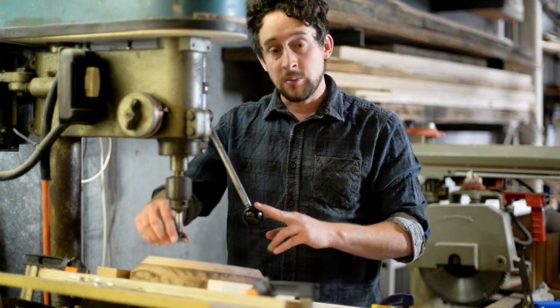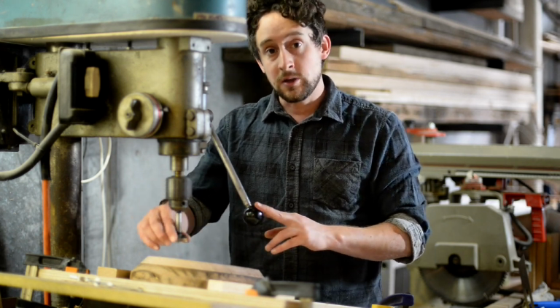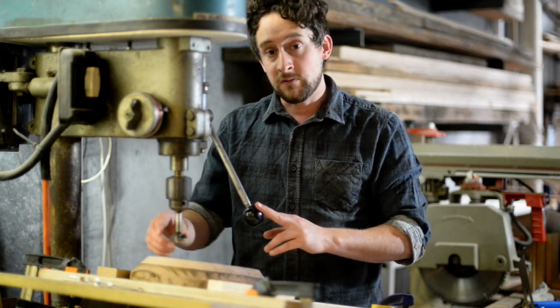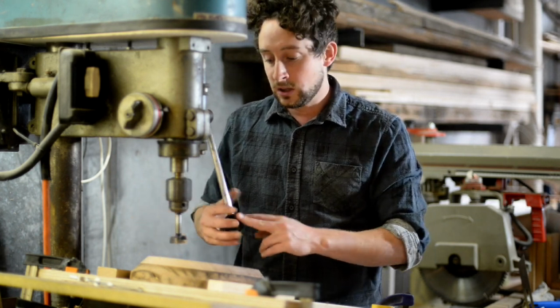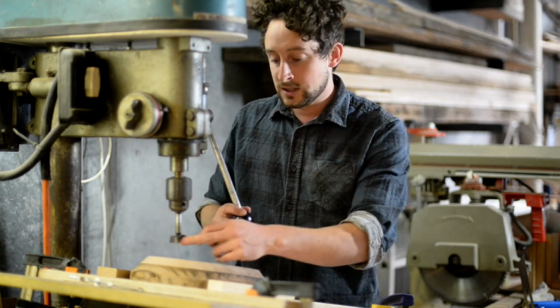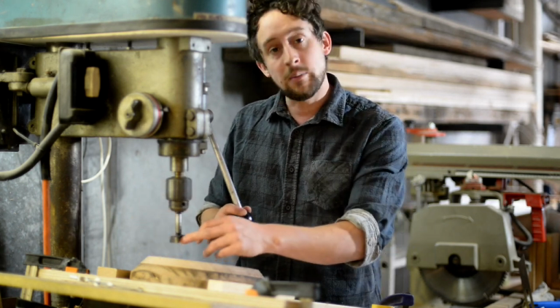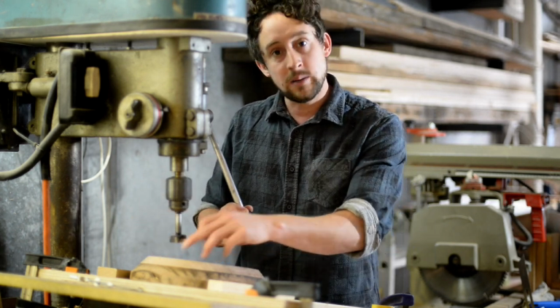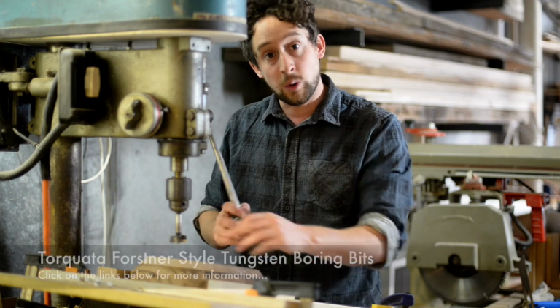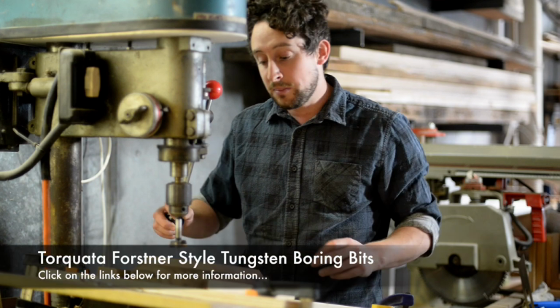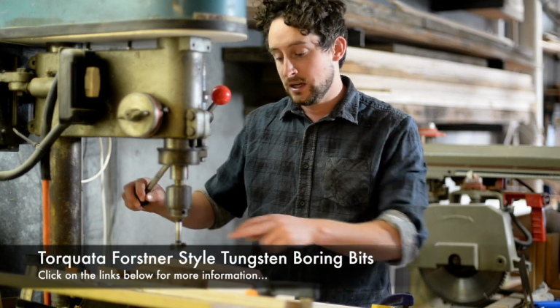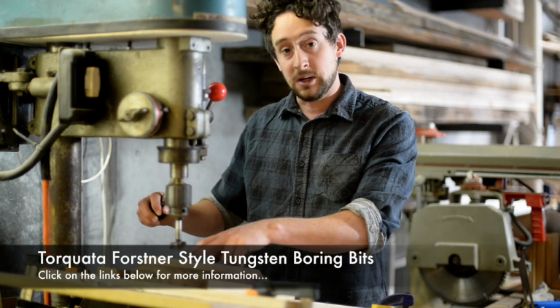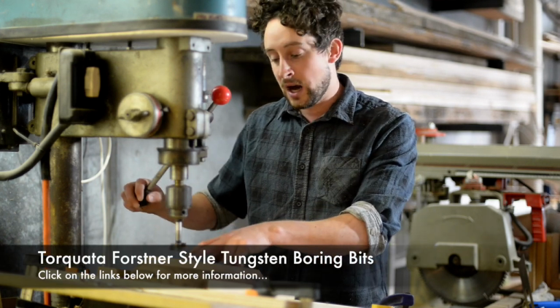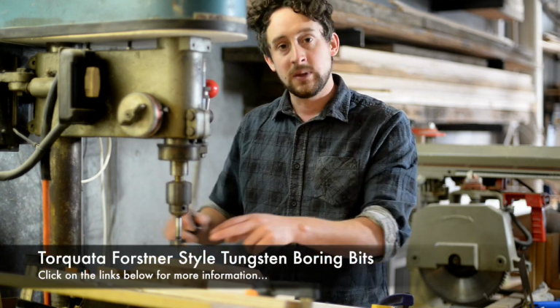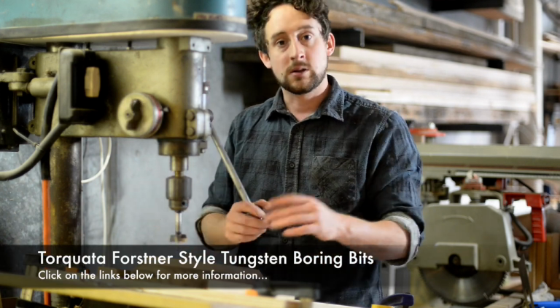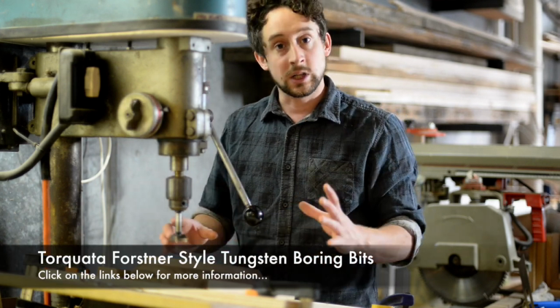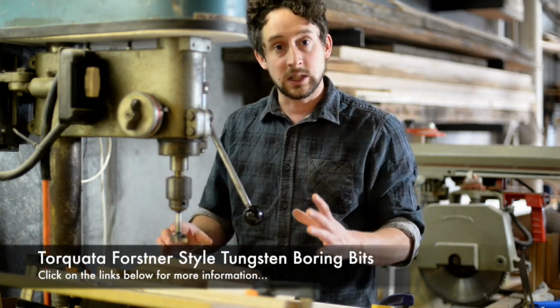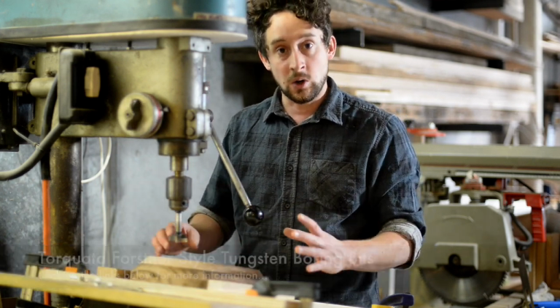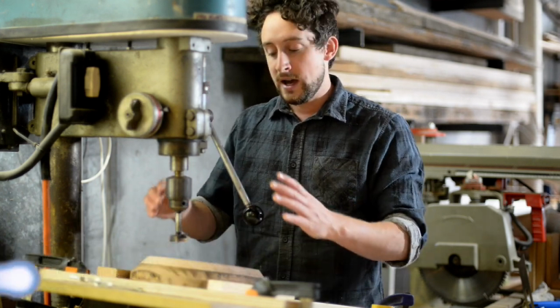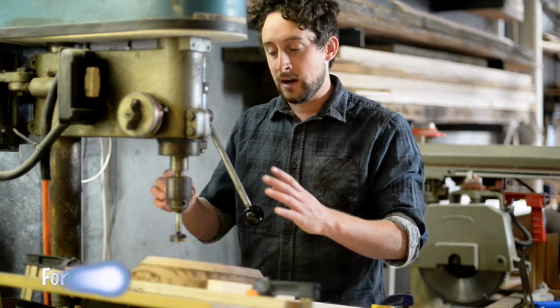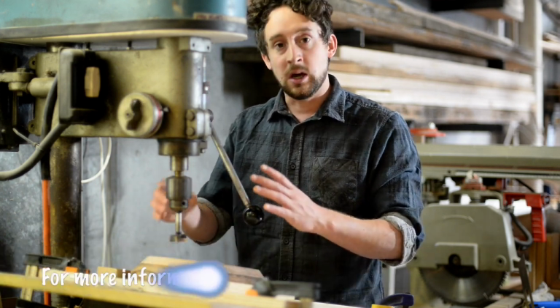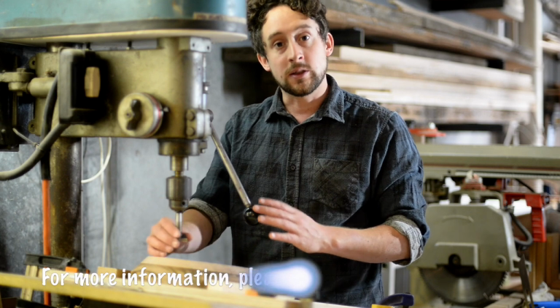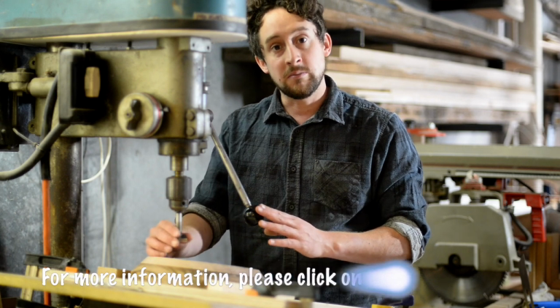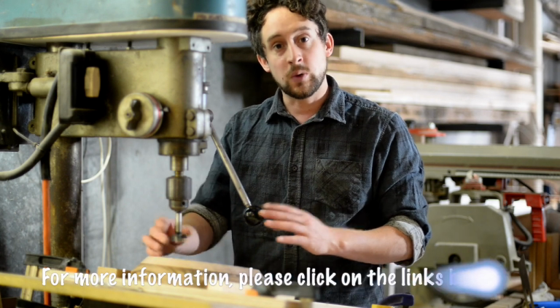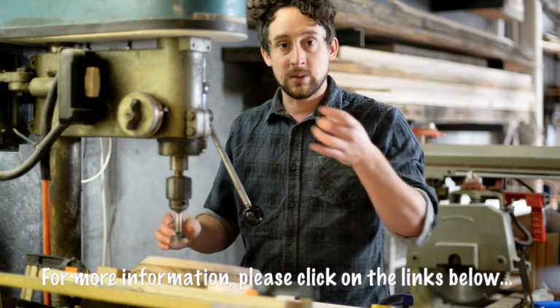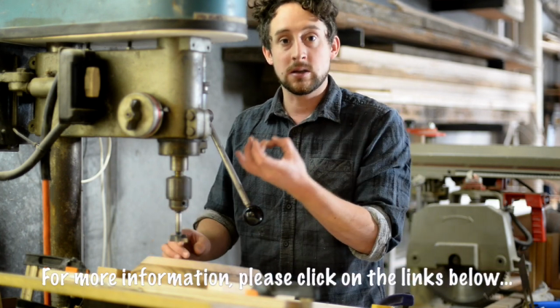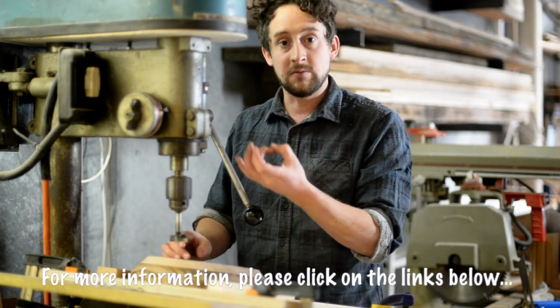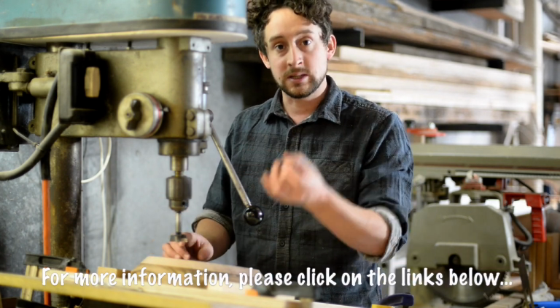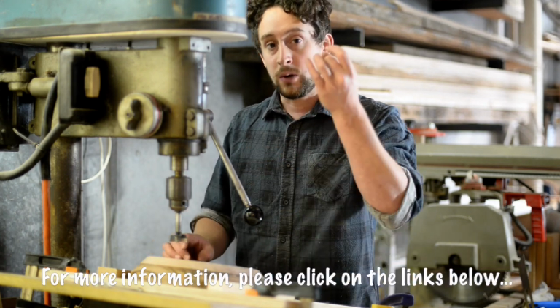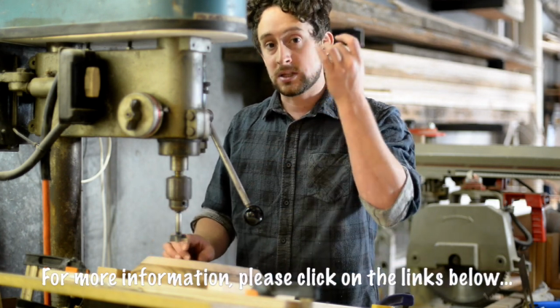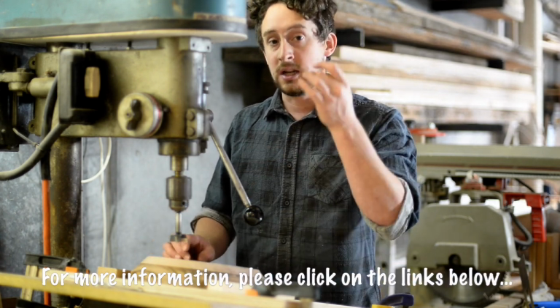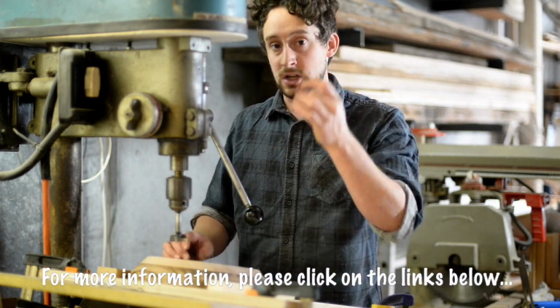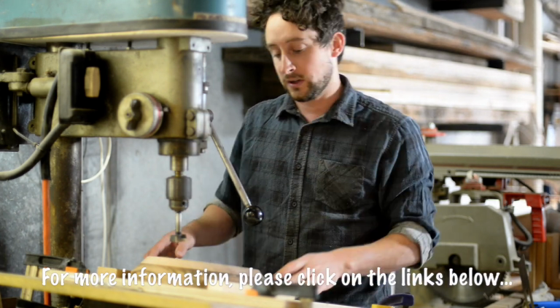I'm using a 35mm tungsten carbide tipped boring bit by Torcada — it creates a really nice clean hole. I'm using a 35mm one because my legs are 35mm and I want them to slide in just perfectly.